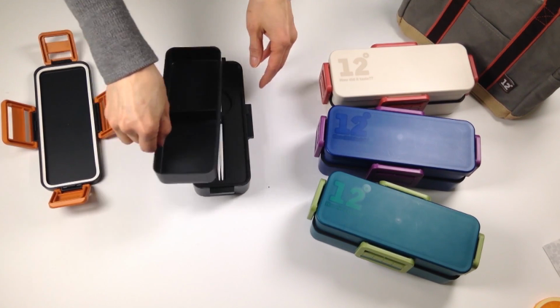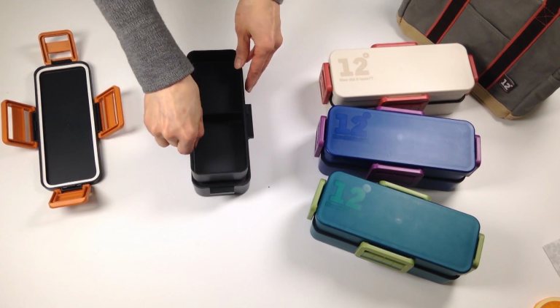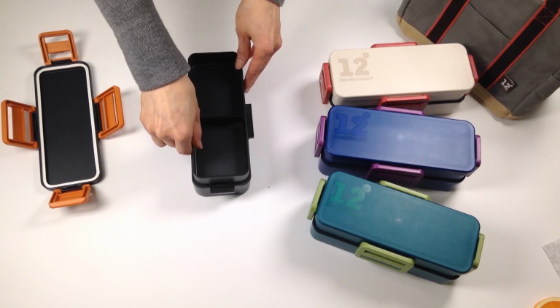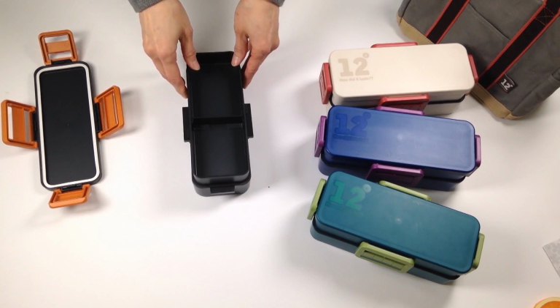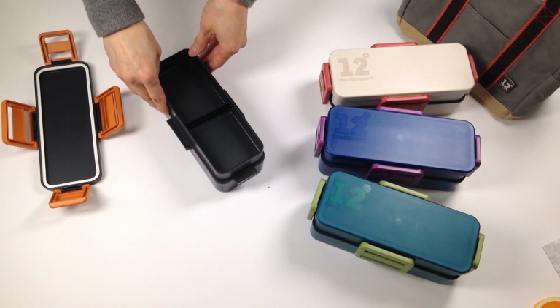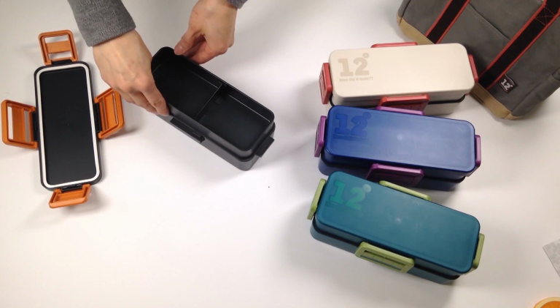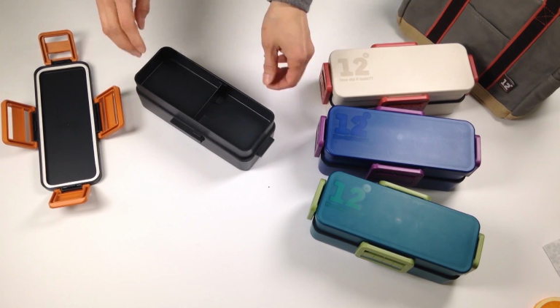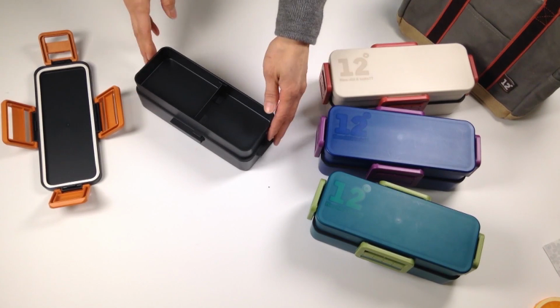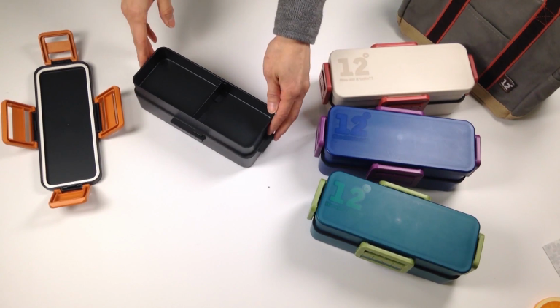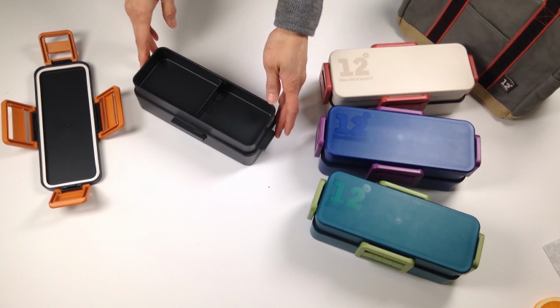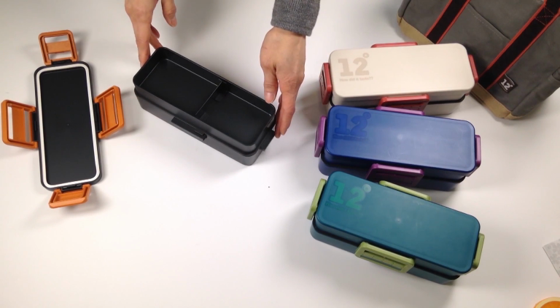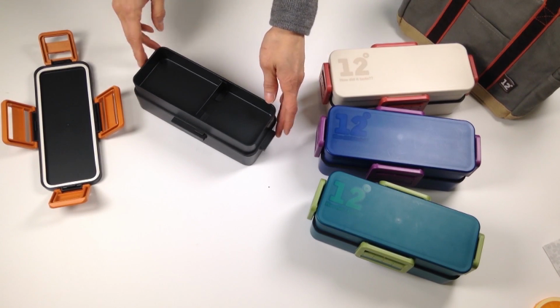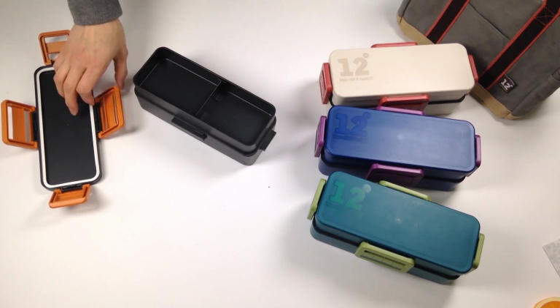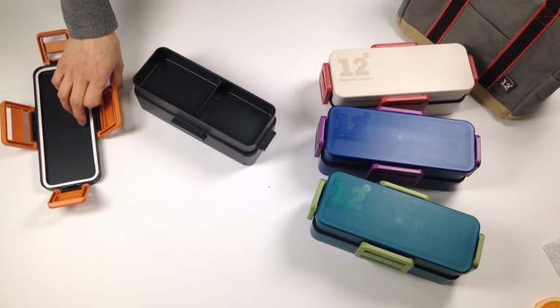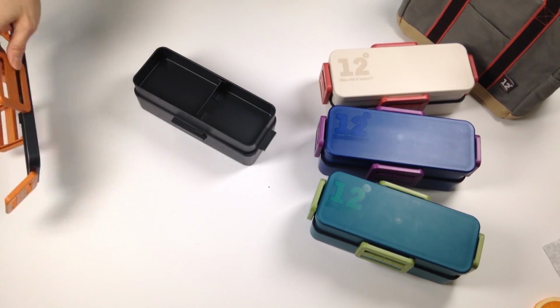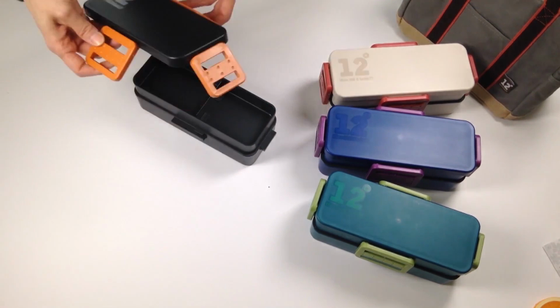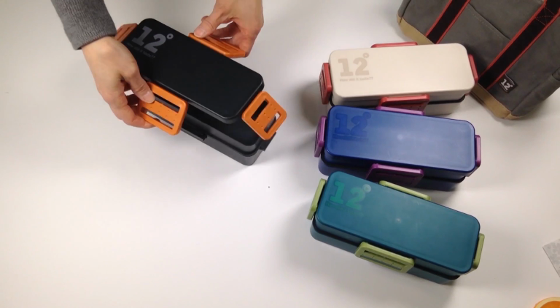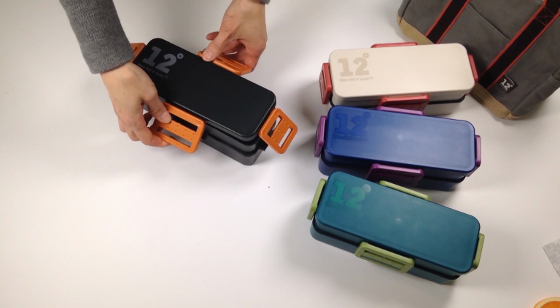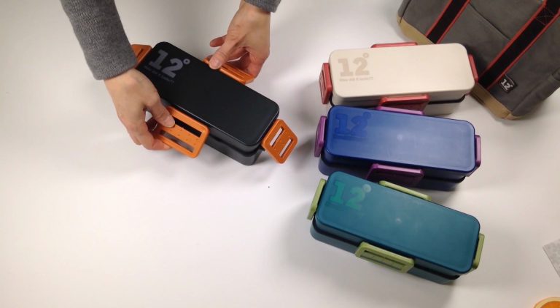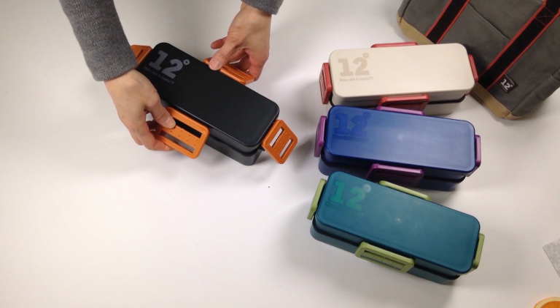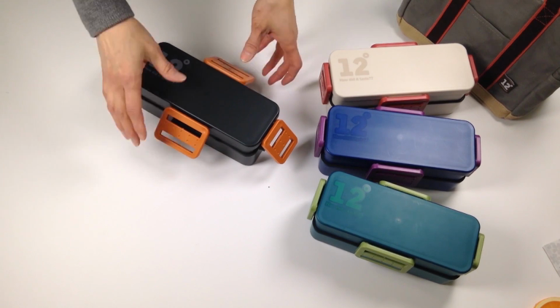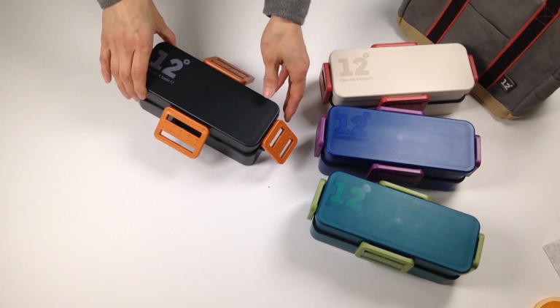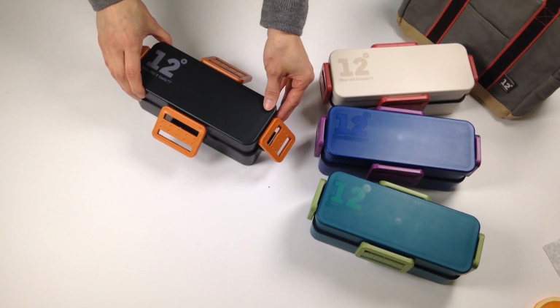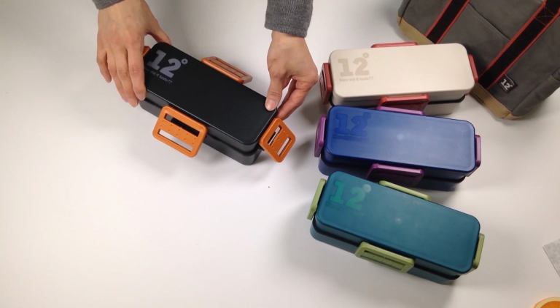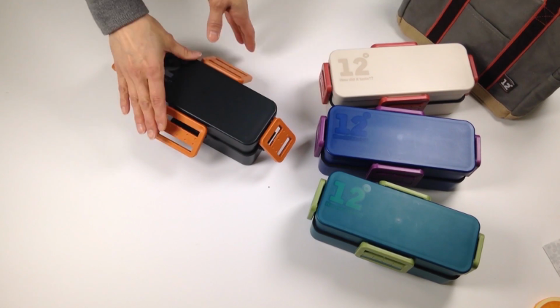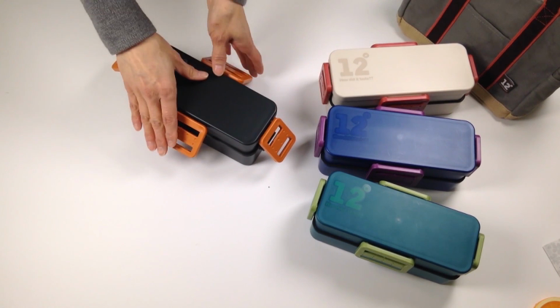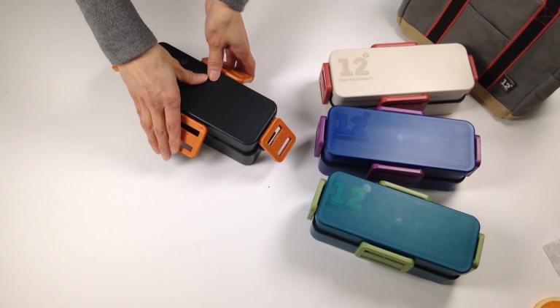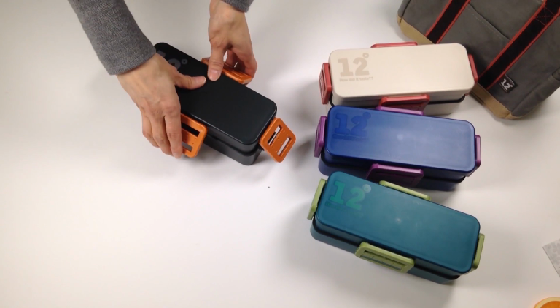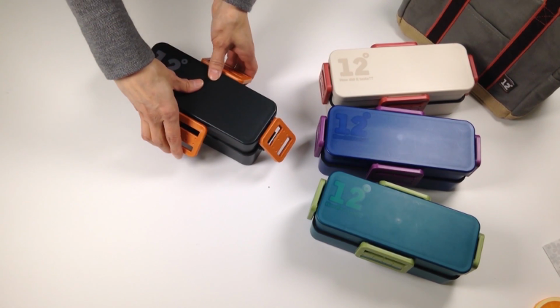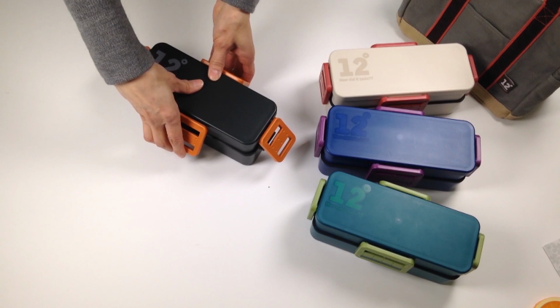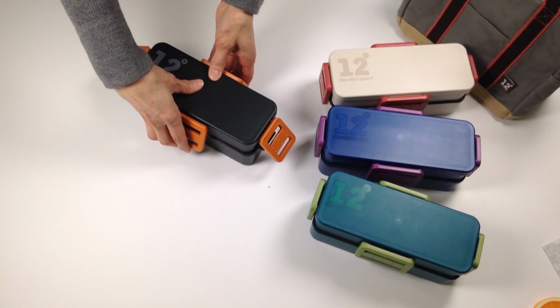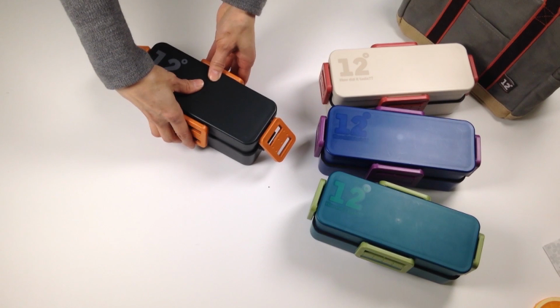The boxes hold 900 milliliters of food, so approximately four cups of food. A great large size bento box, and really nice for those who don't like the elastic band, which is the usual for a bento box.